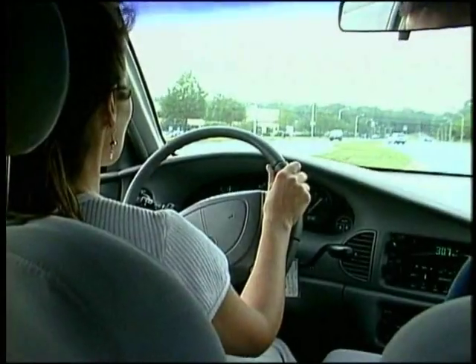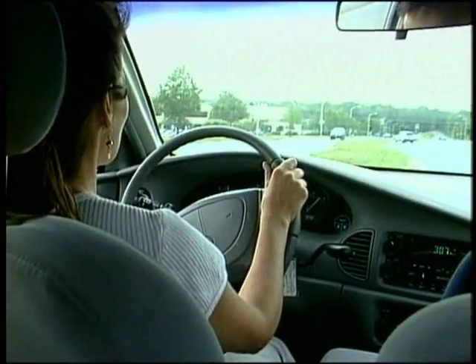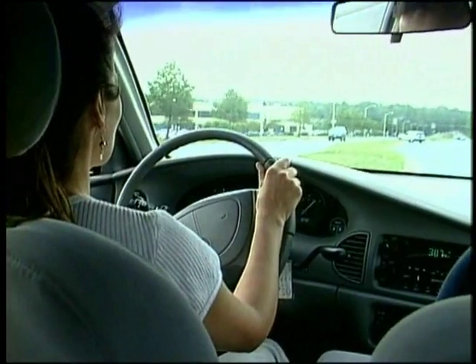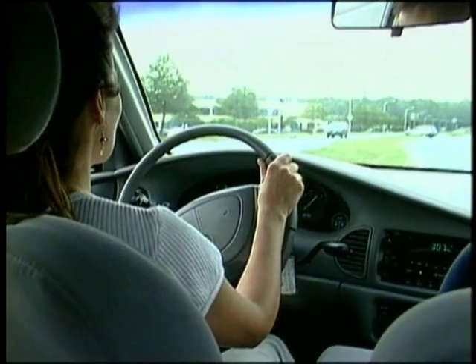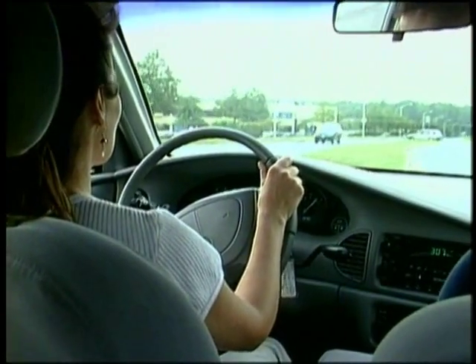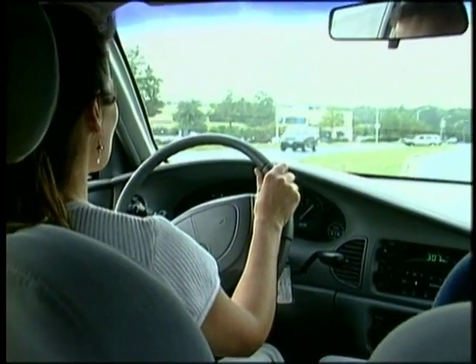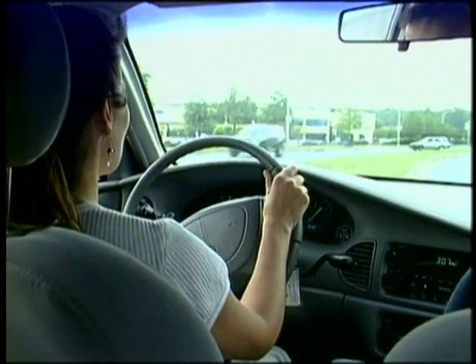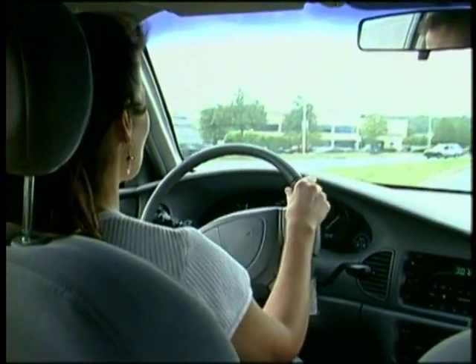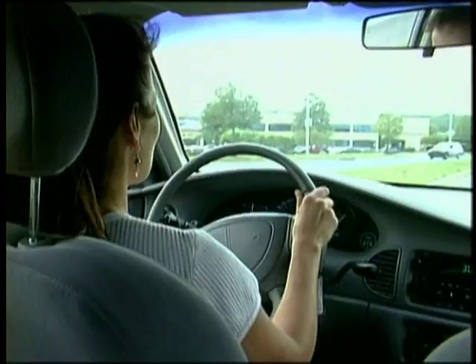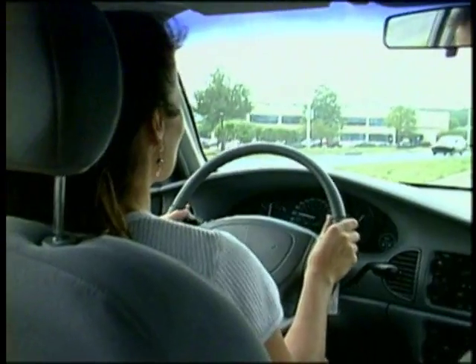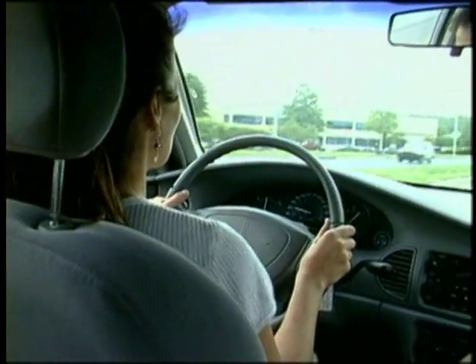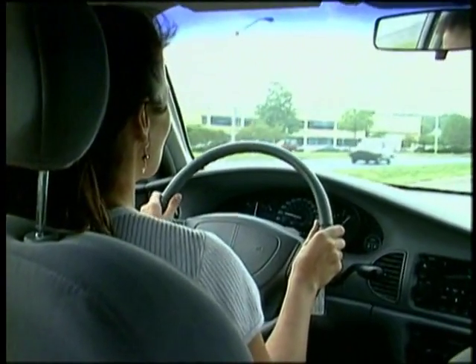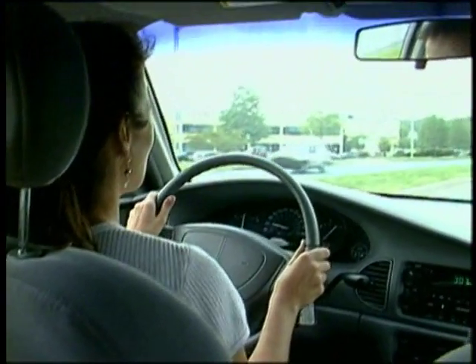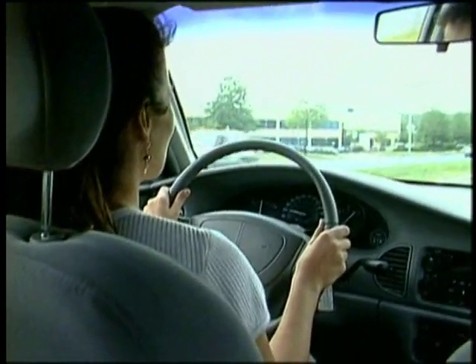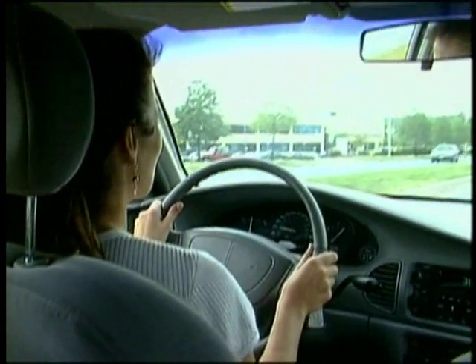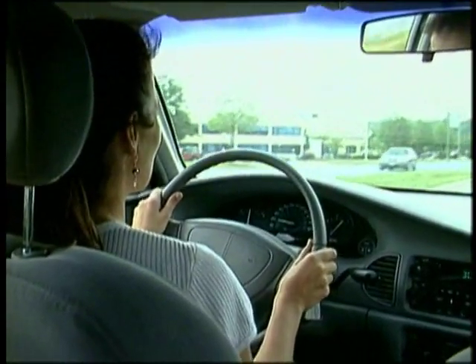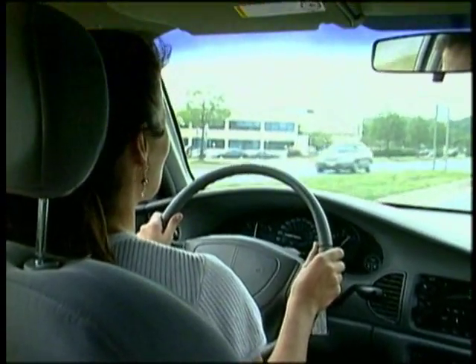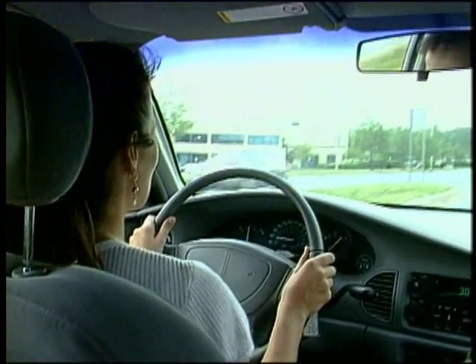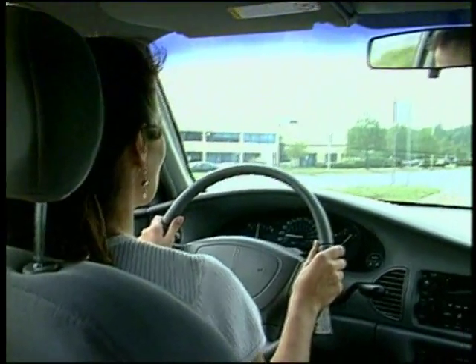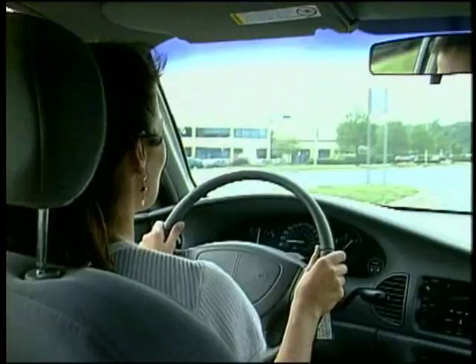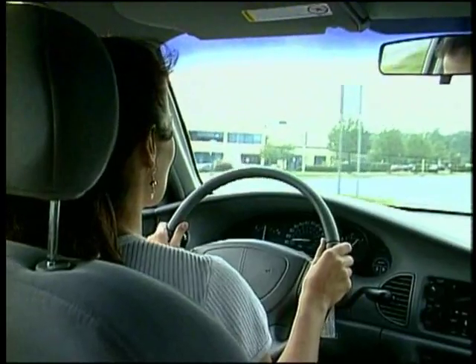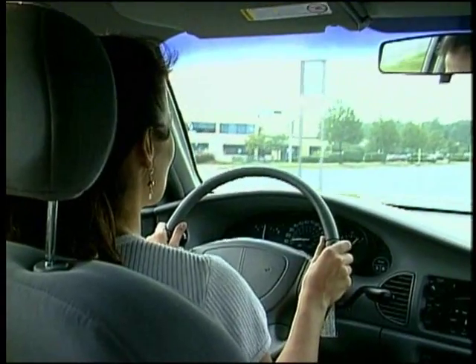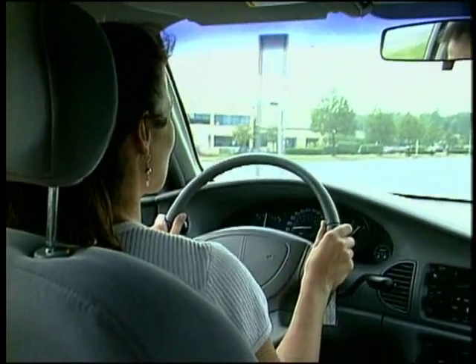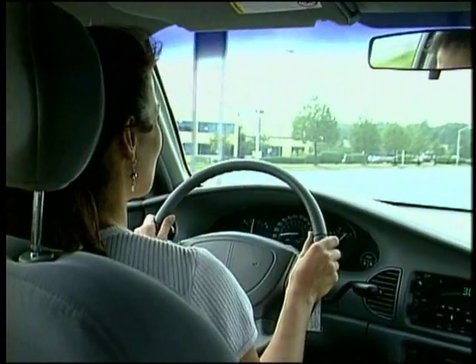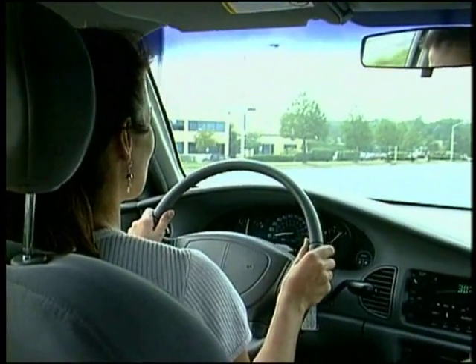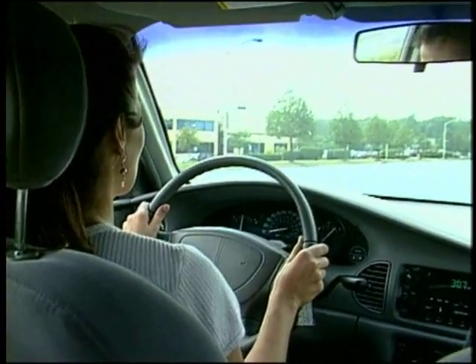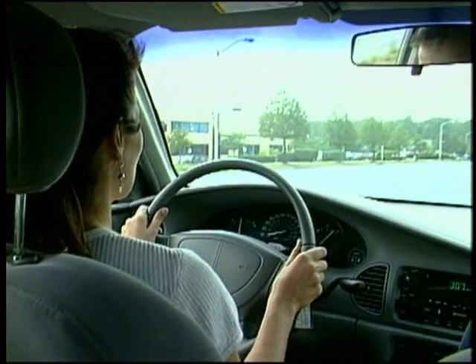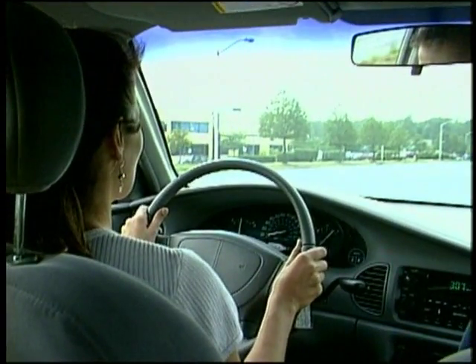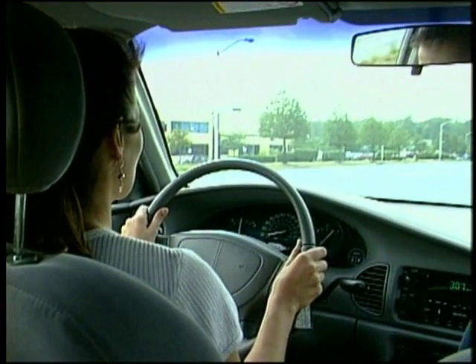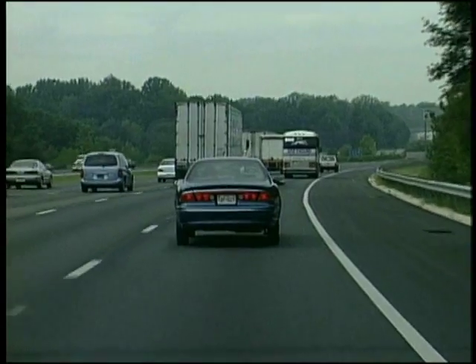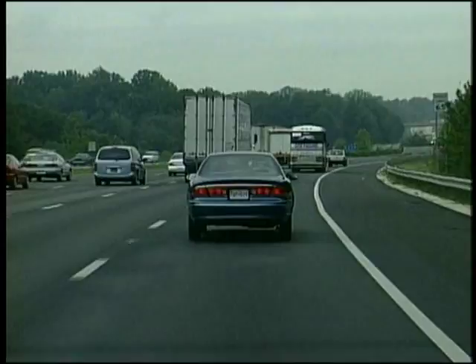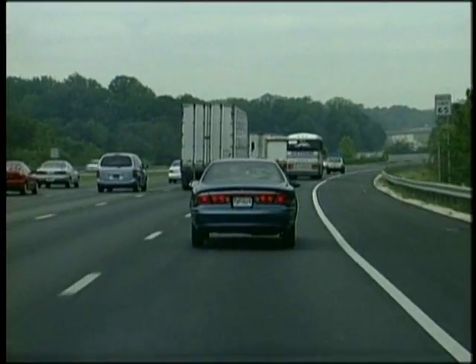Steering starts with the grip. With hands on opposite sides of the wheel, we can turn it without changing our grip. Most of the time we can steer with the hands in this position, following the road.